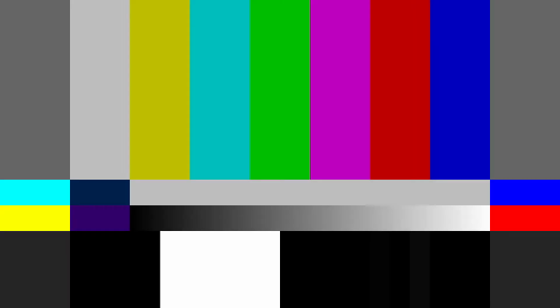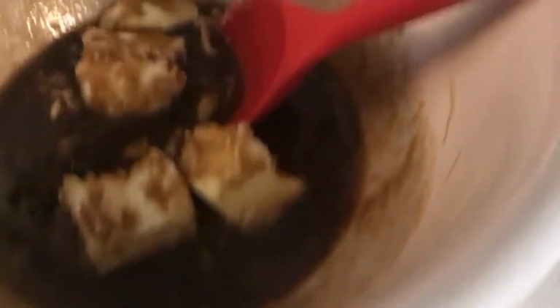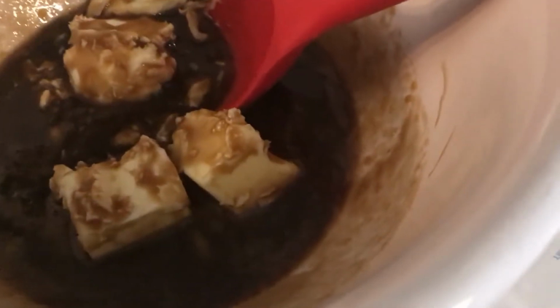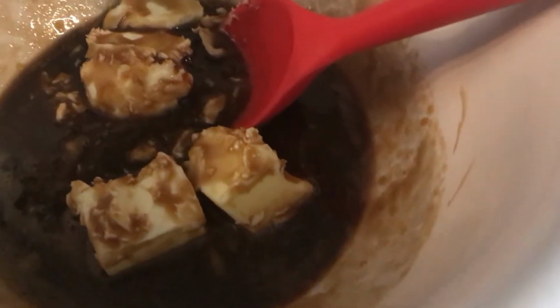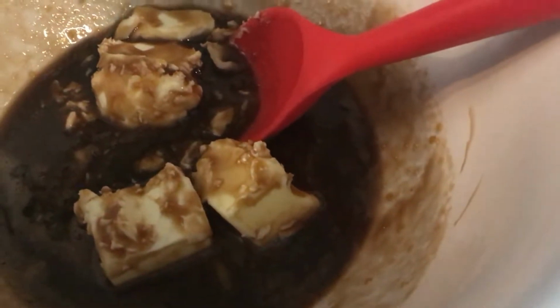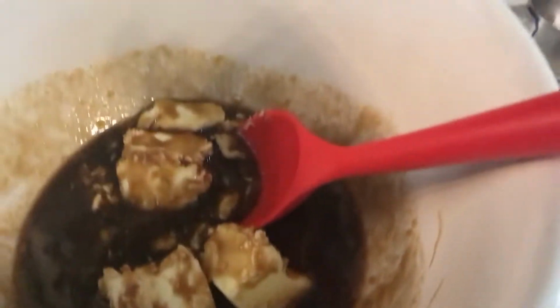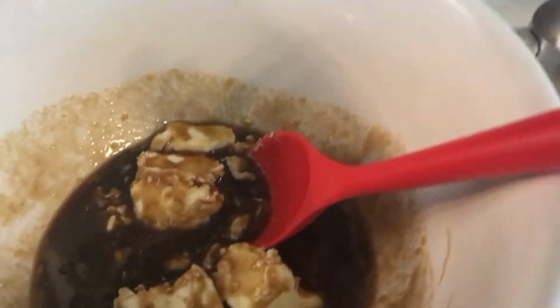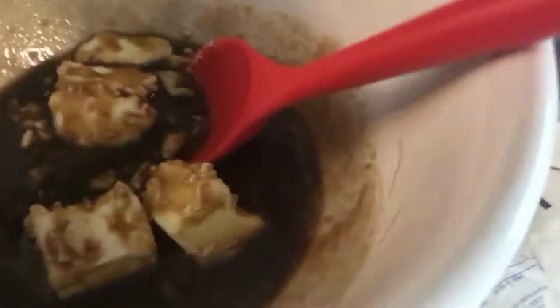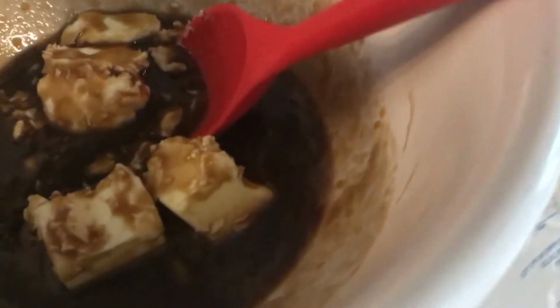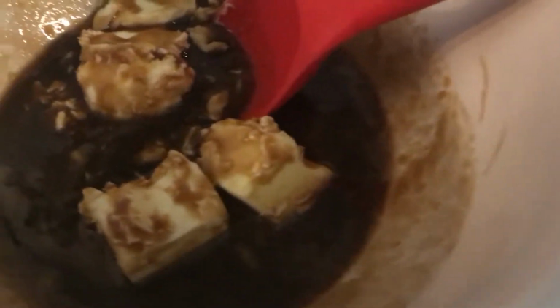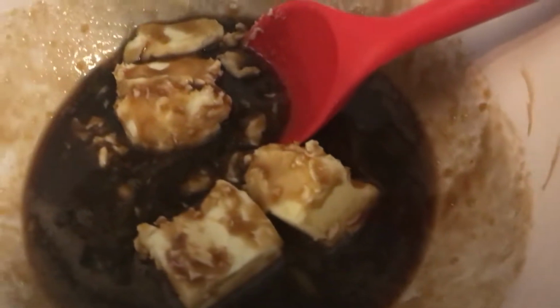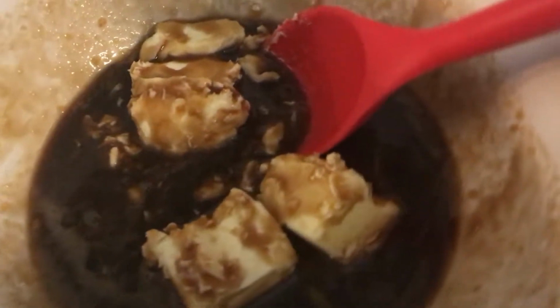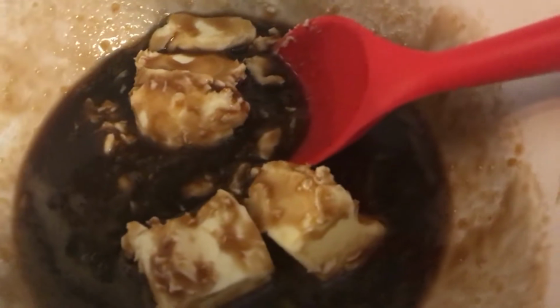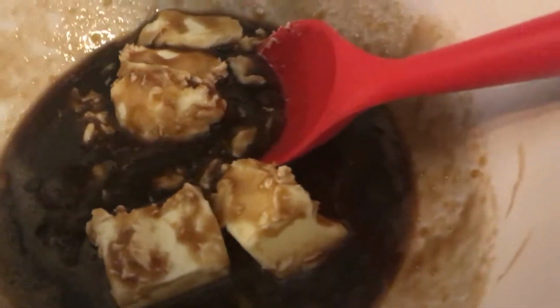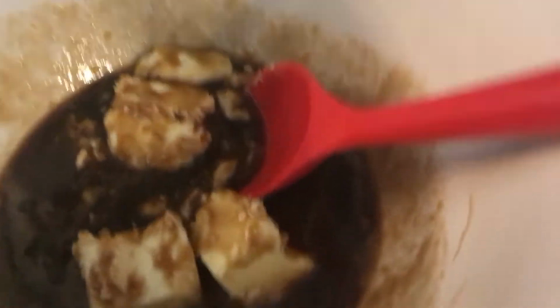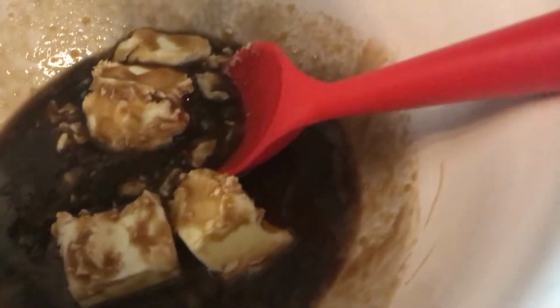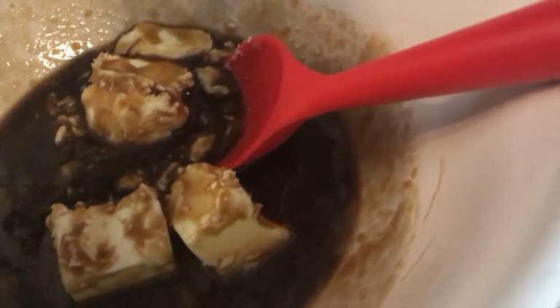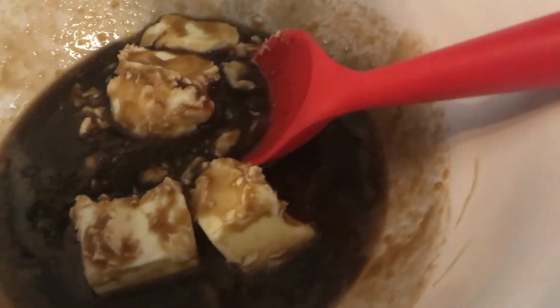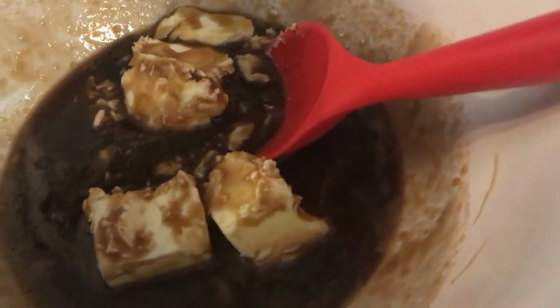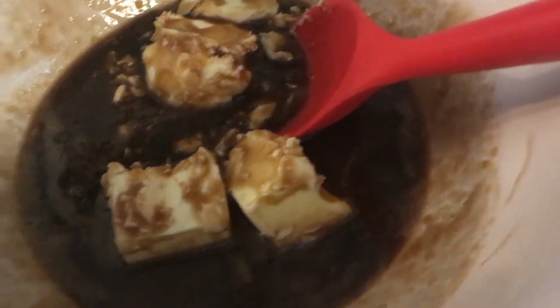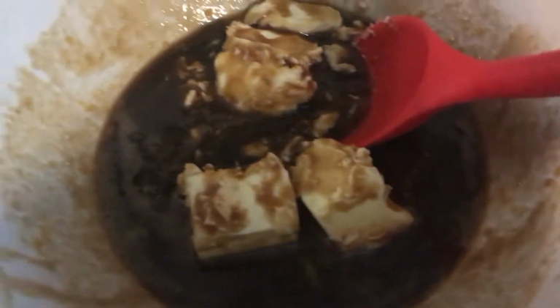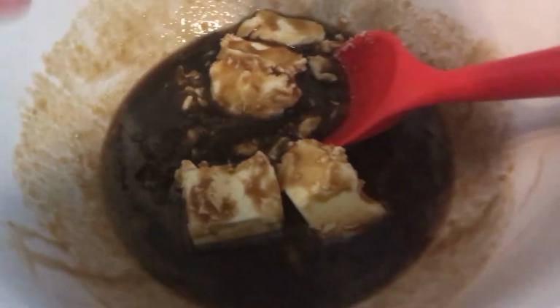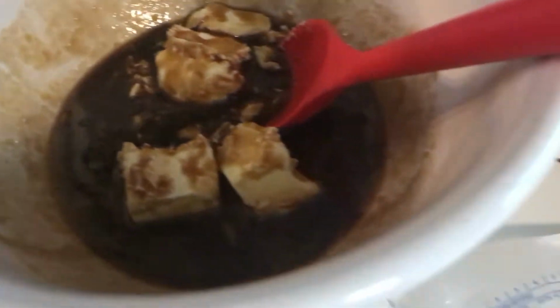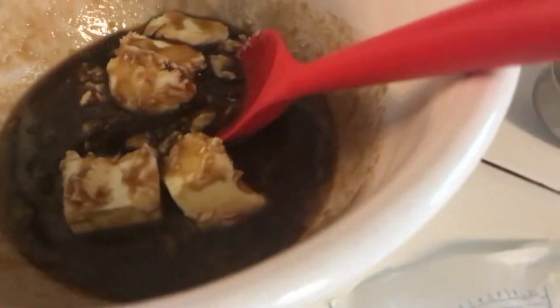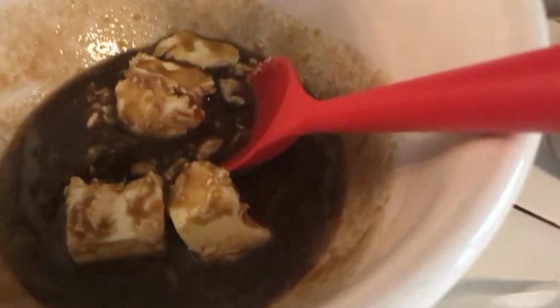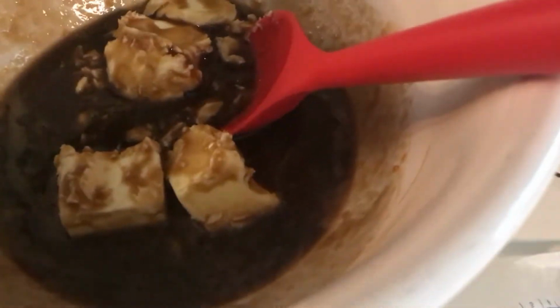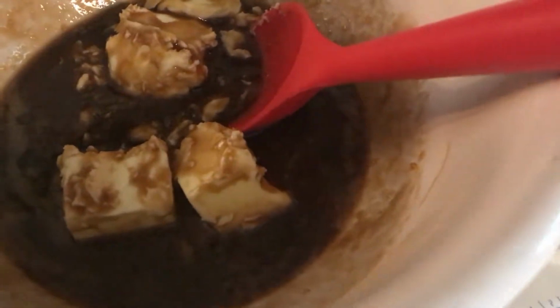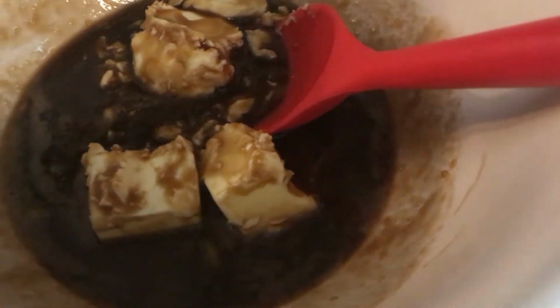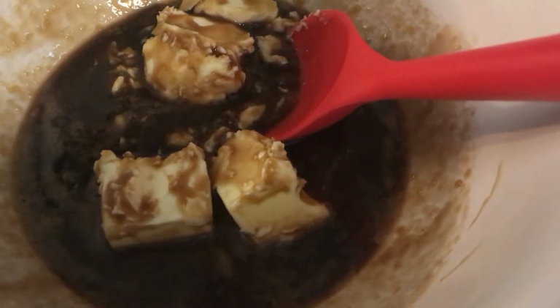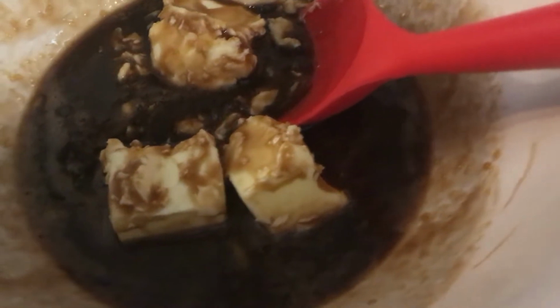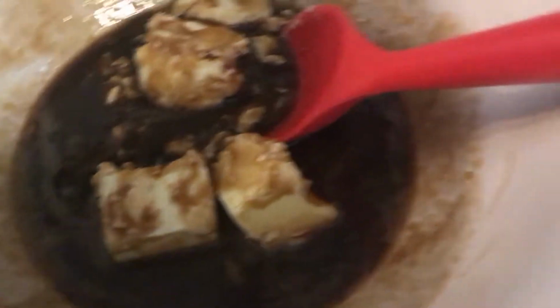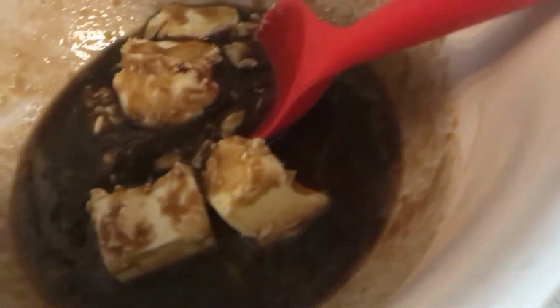All right, that wouldn't really mix in. You should probably melt your butter partially first, but I'm just gonna leave that there to sit for a little bit so that it gets a little bit more melted. And we're gonna go ahead and do our dries.